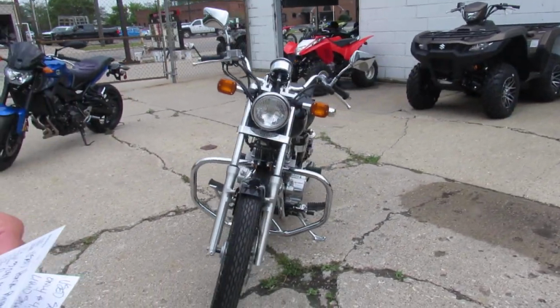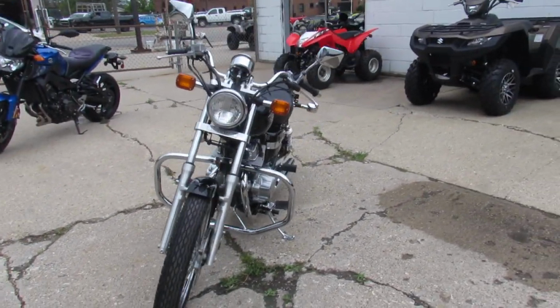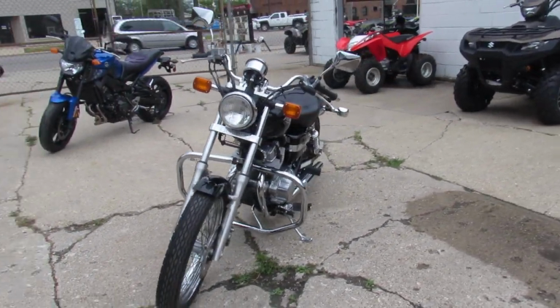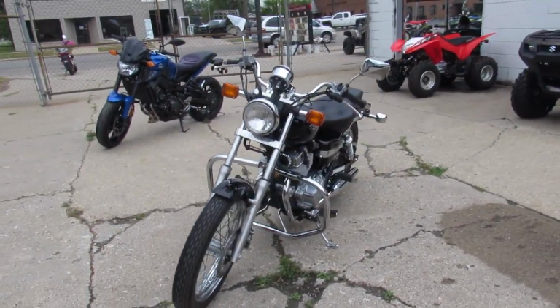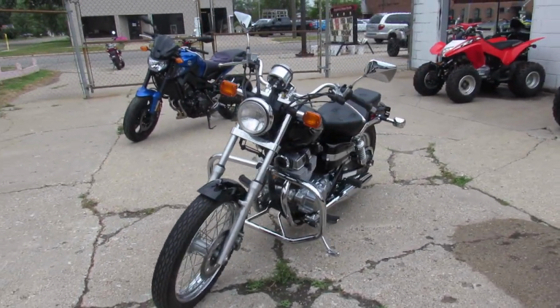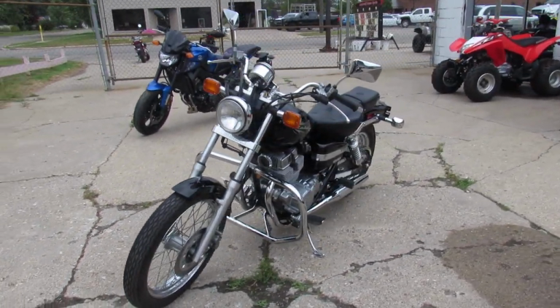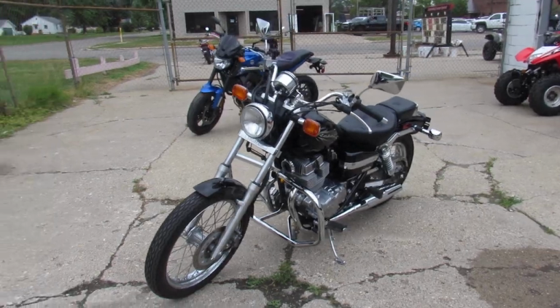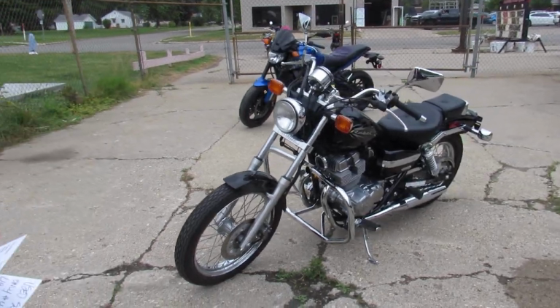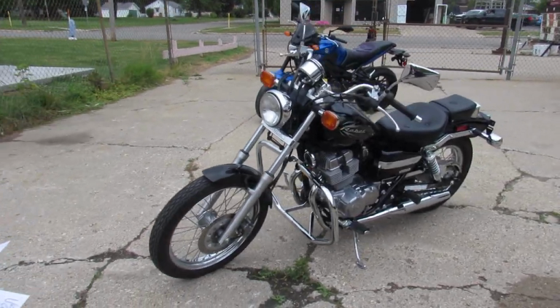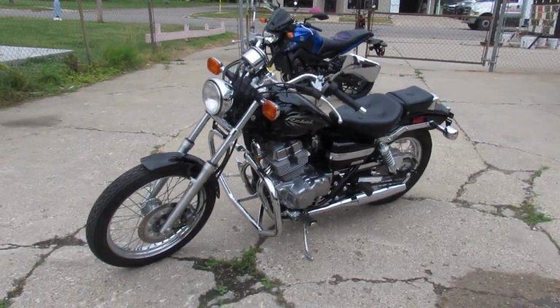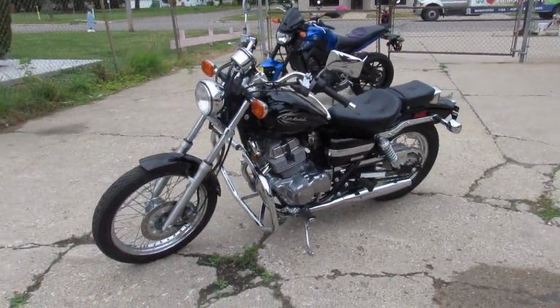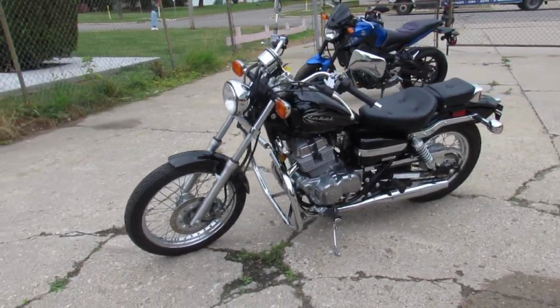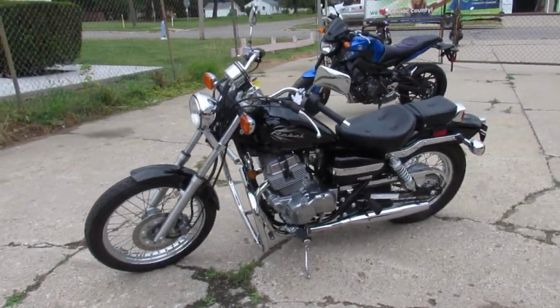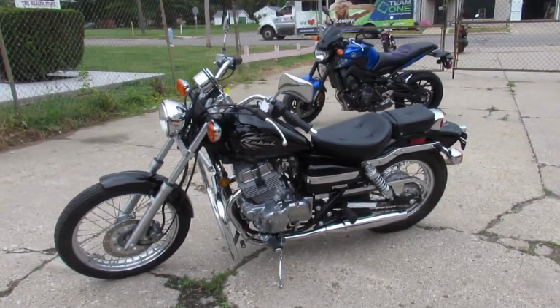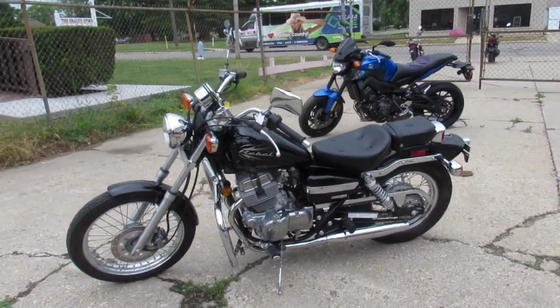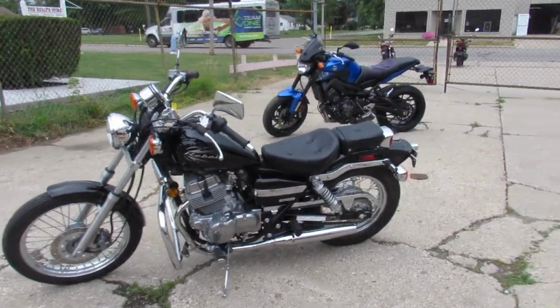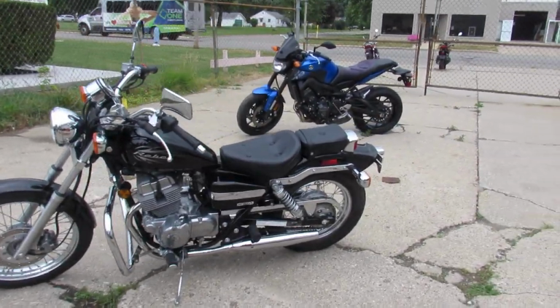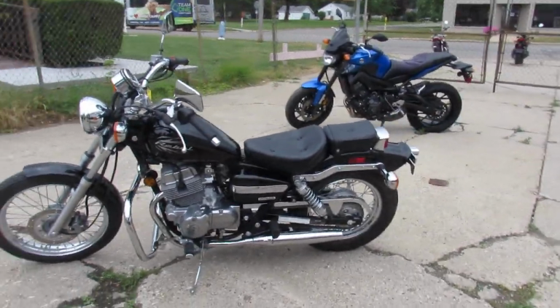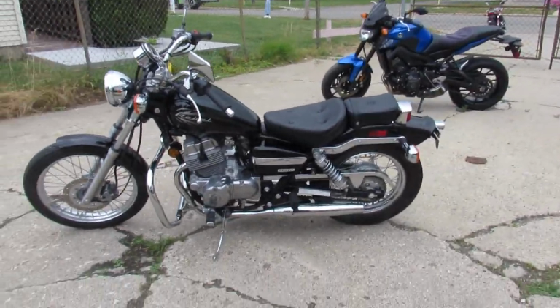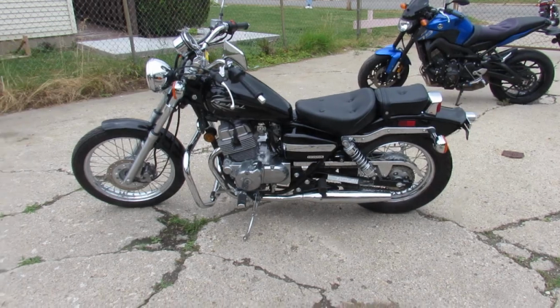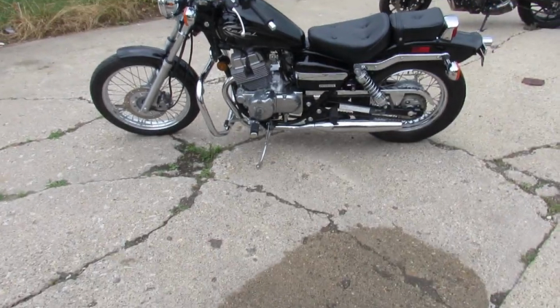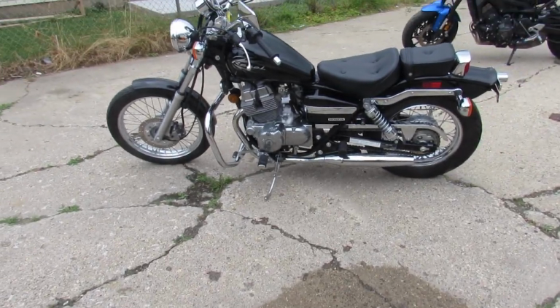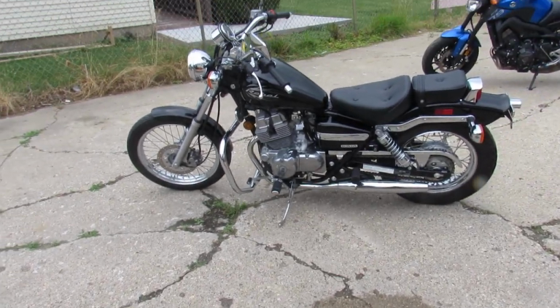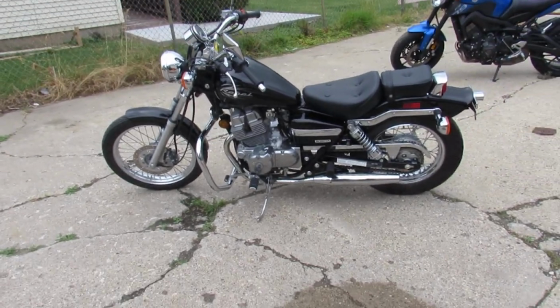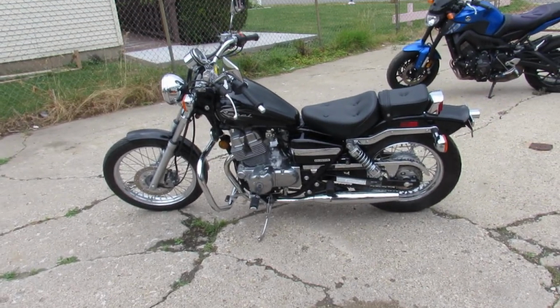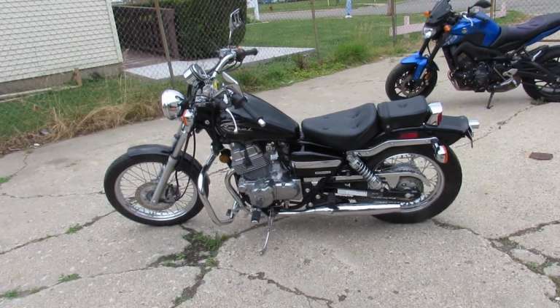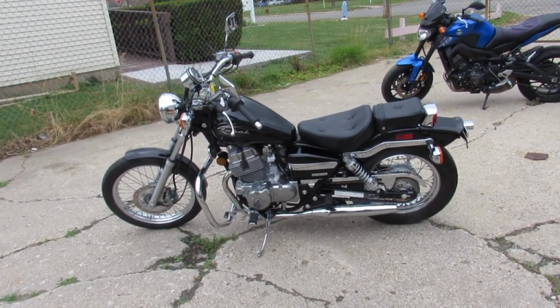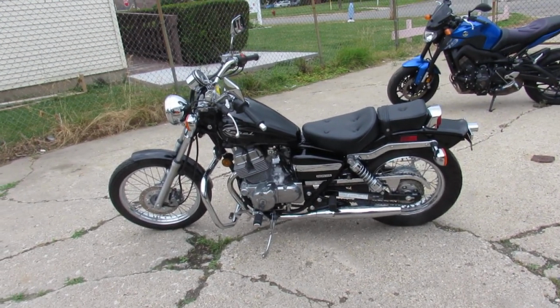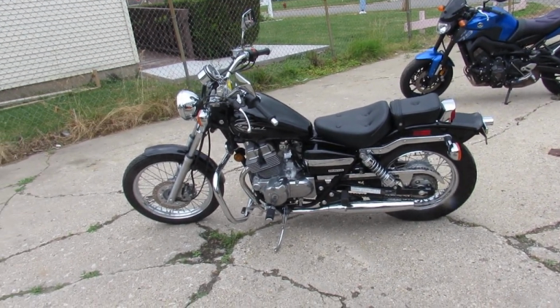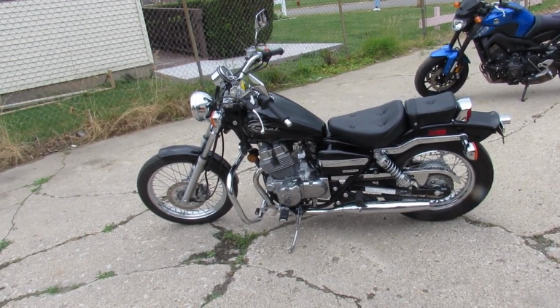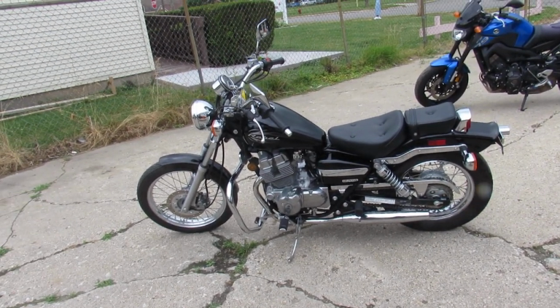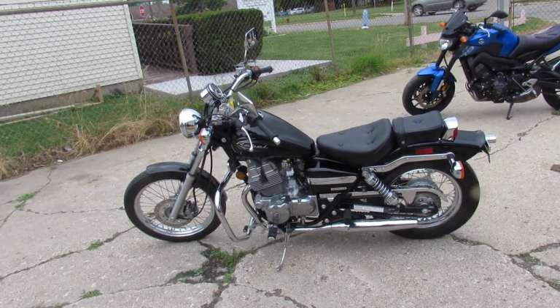As you guys can see in the picture and video, it's a perfect 10 out of 10. It's all stock, there's no modifications, one owner, low miles — you guys saved thousands from new. Buy with confidence, 2009 Honda Rebel, $1,750.